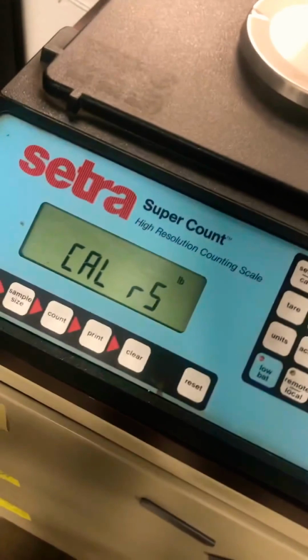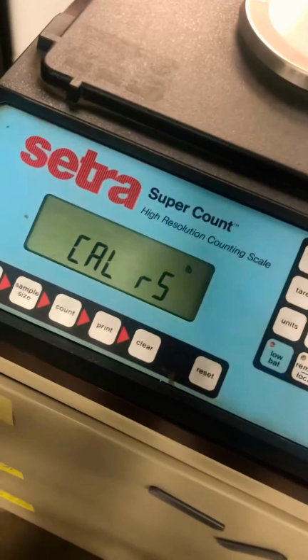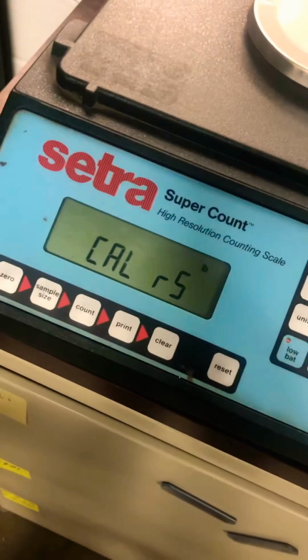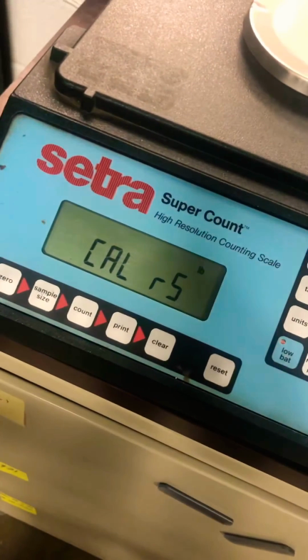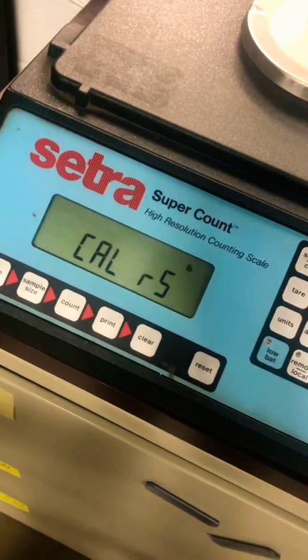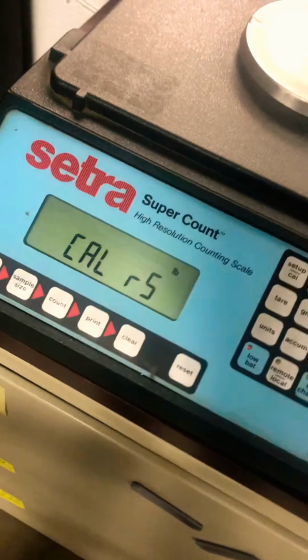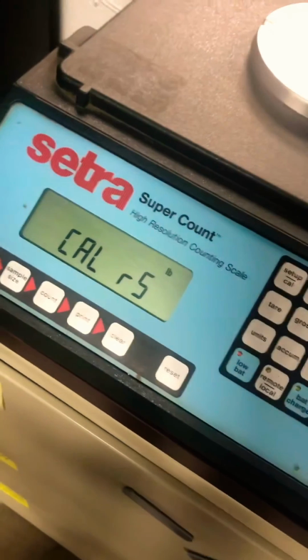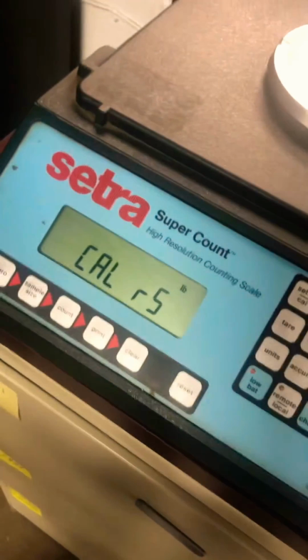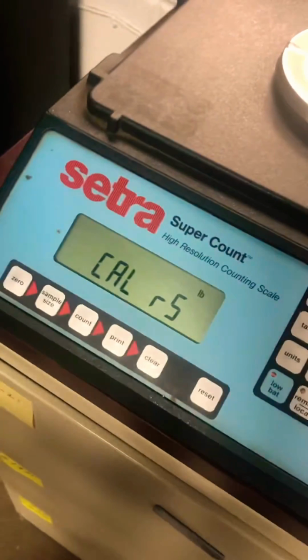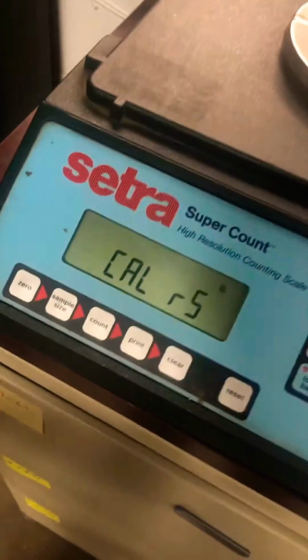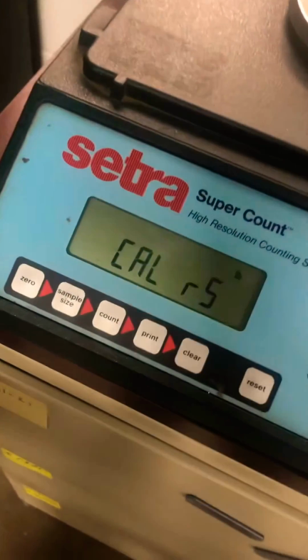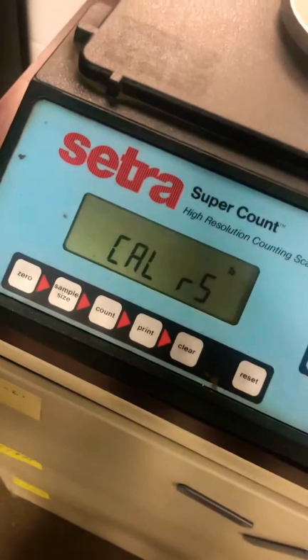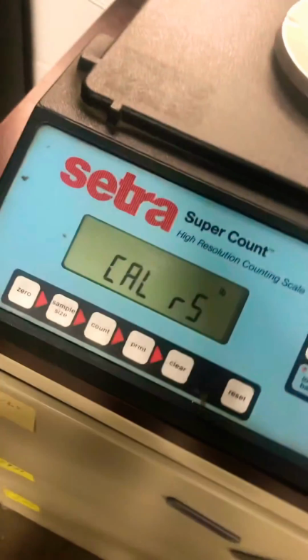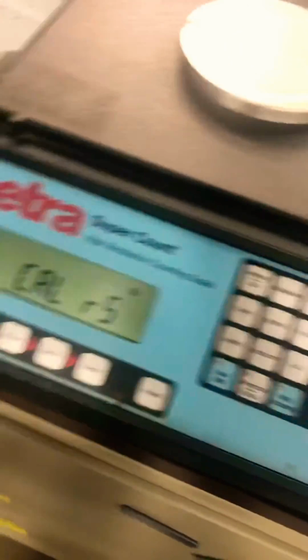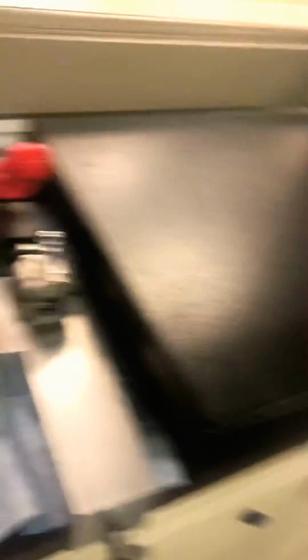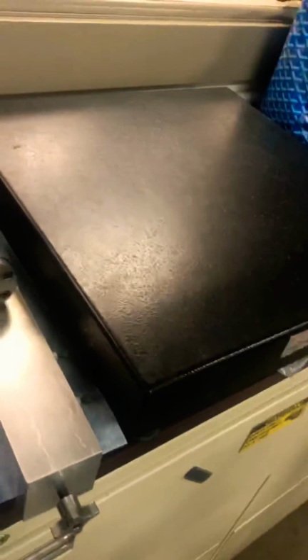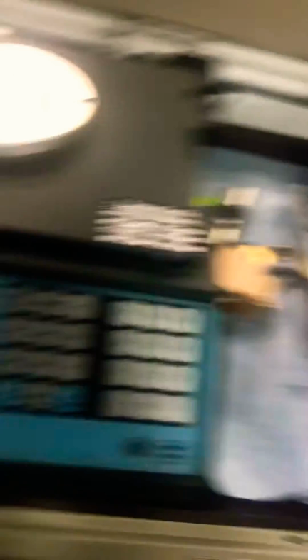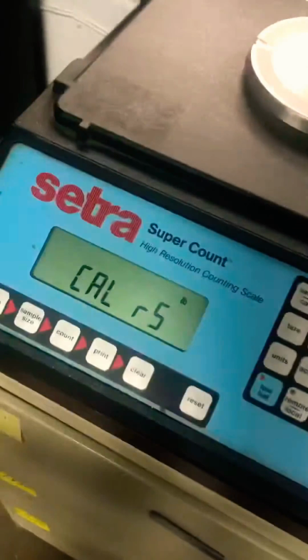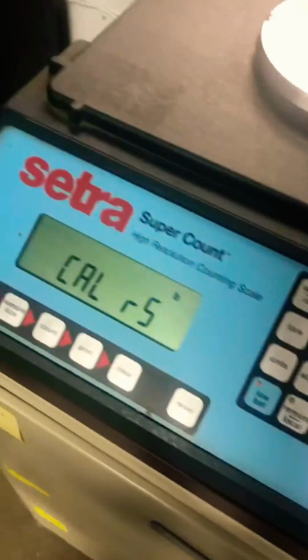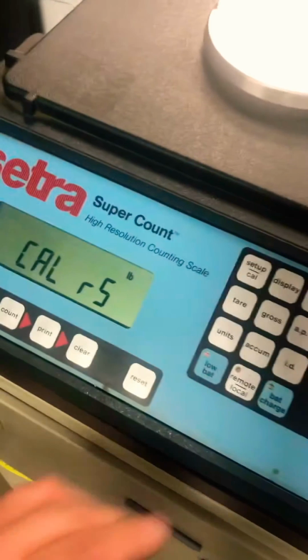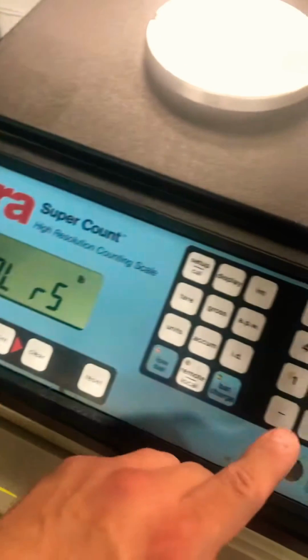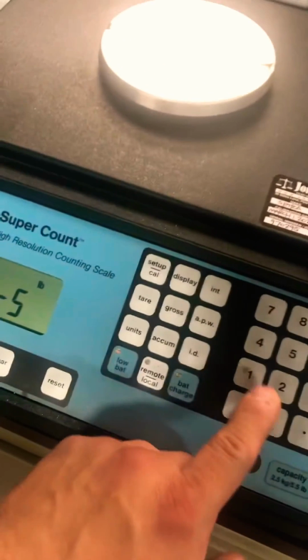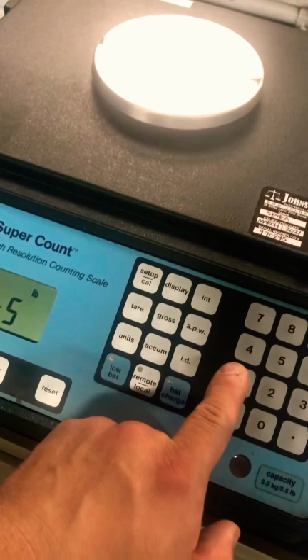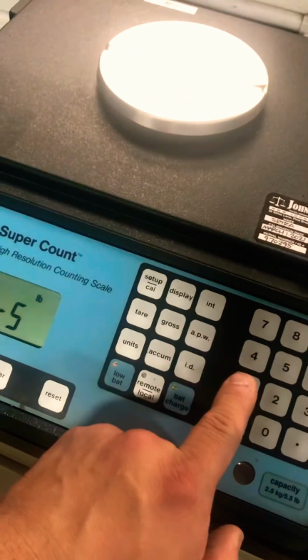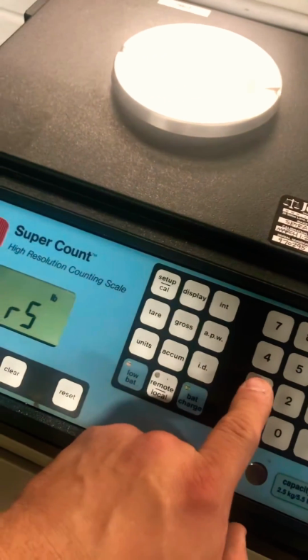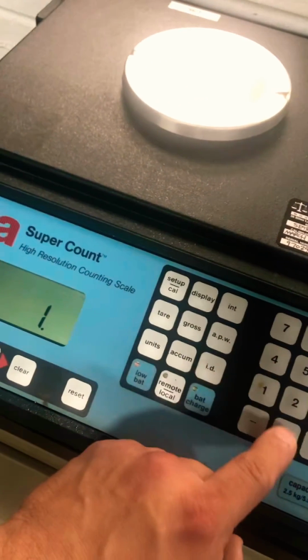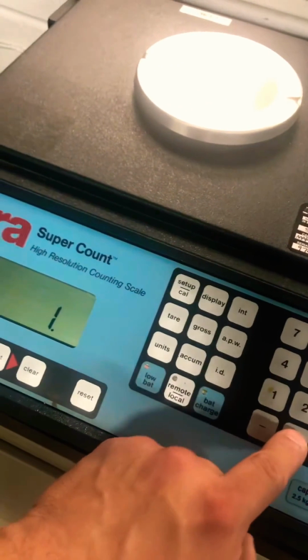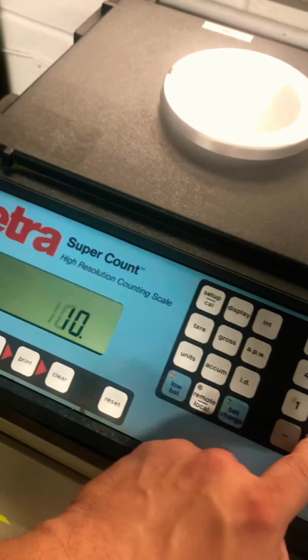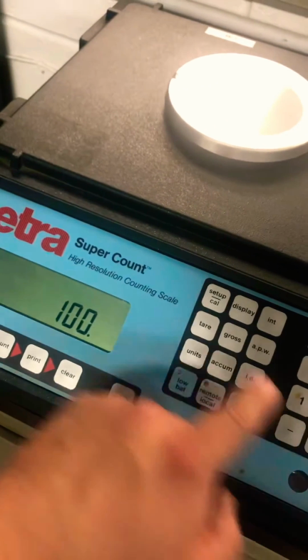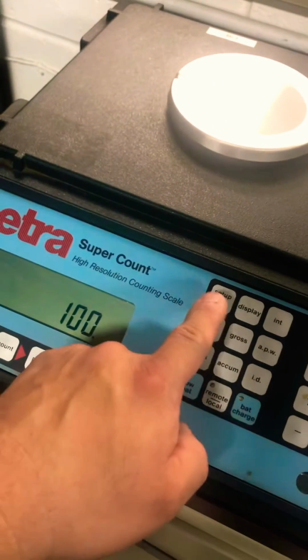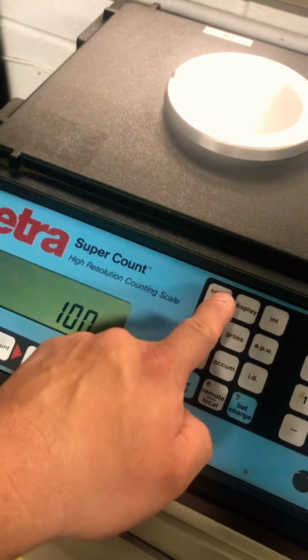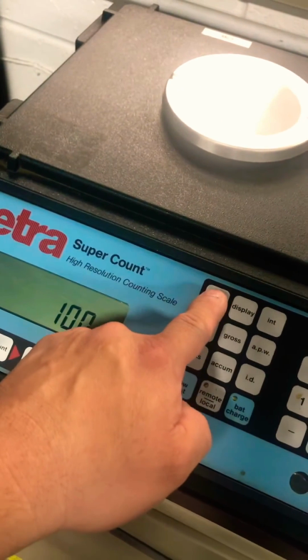It's going to show this. This is asking for what the capacity of this base is. It's 100, so you're going to put in 1, 0, 0. Hit Setup Cal.